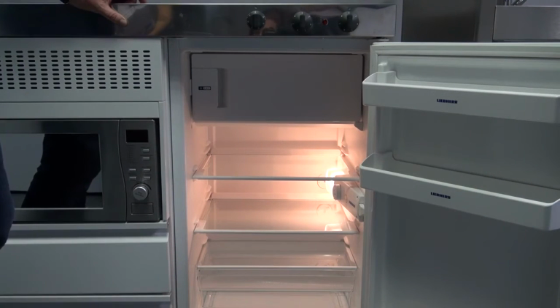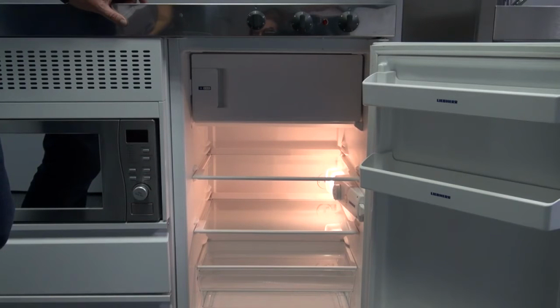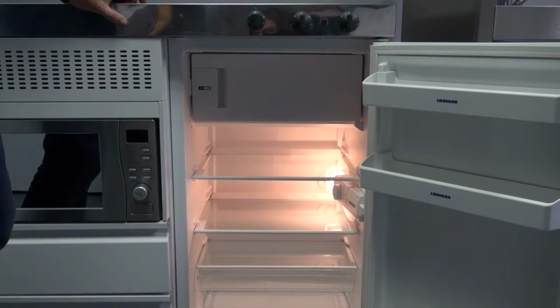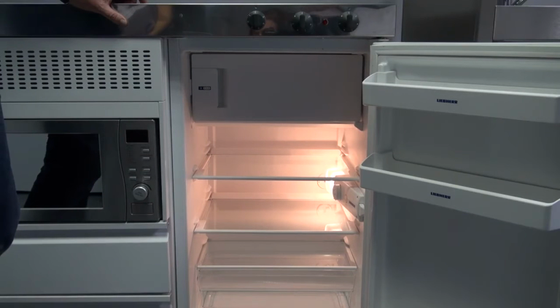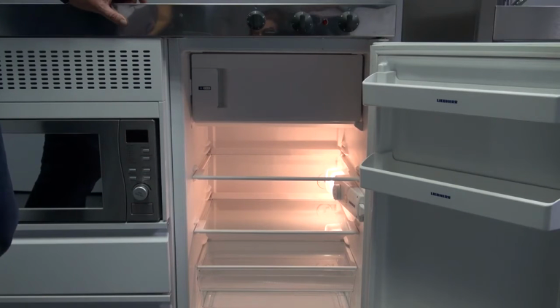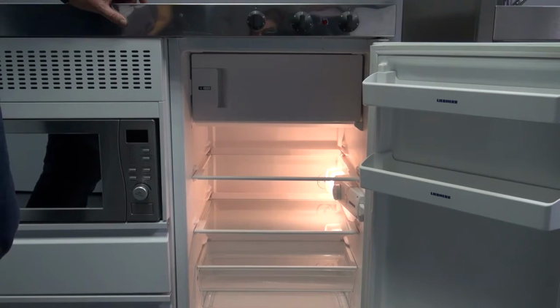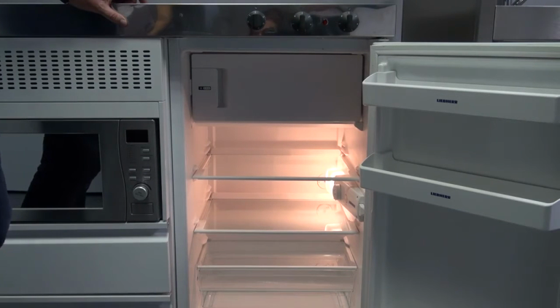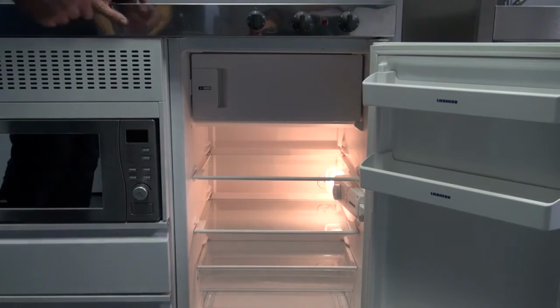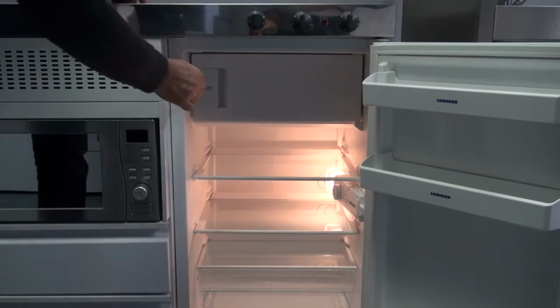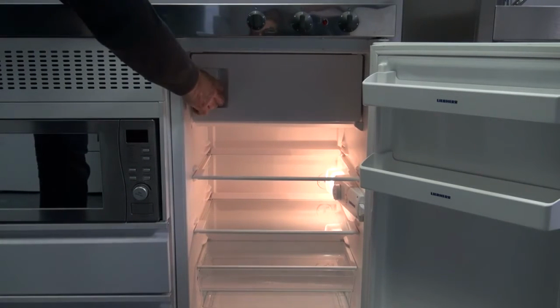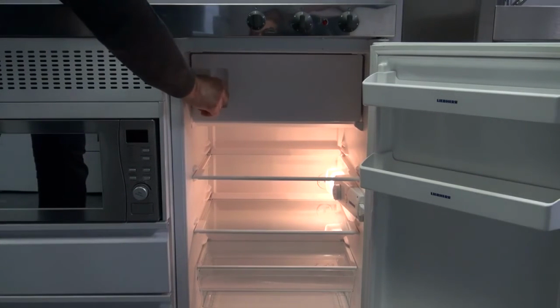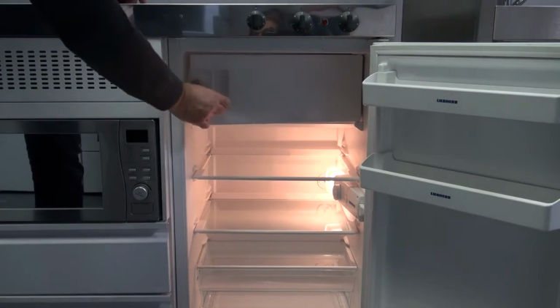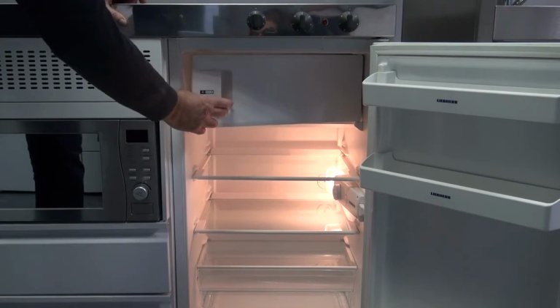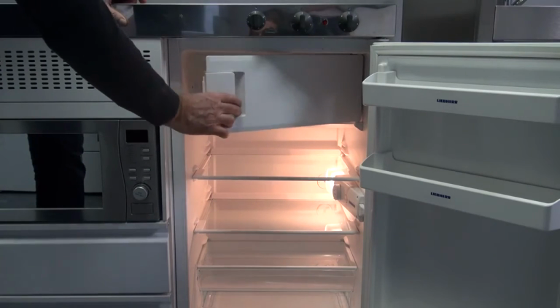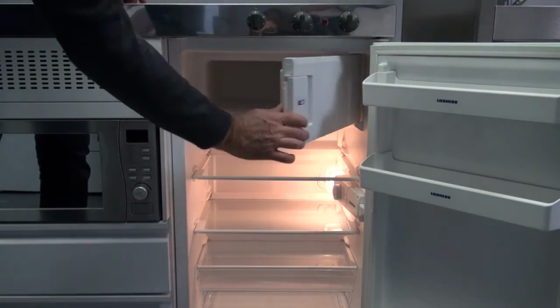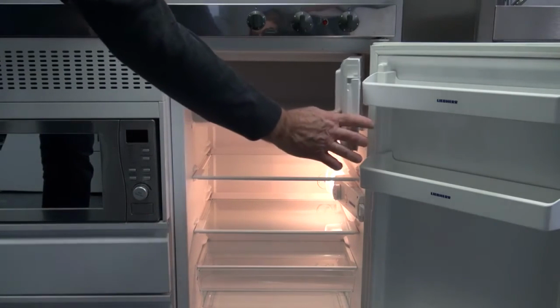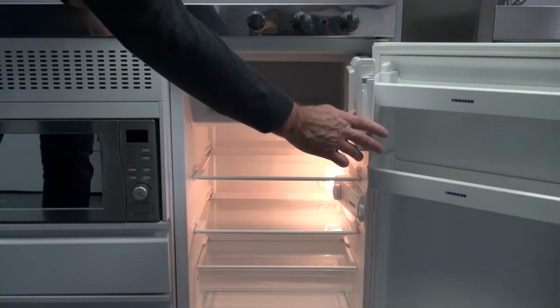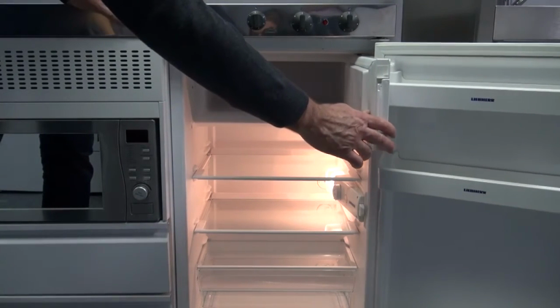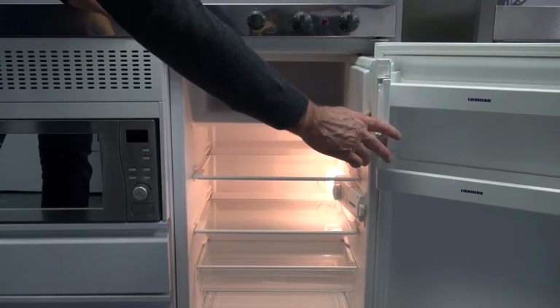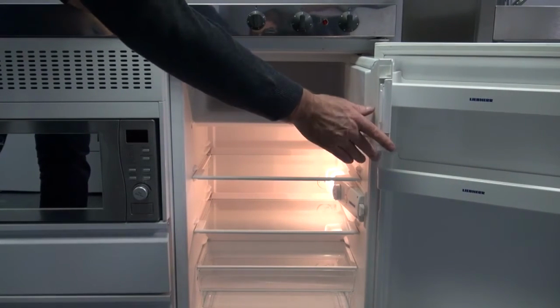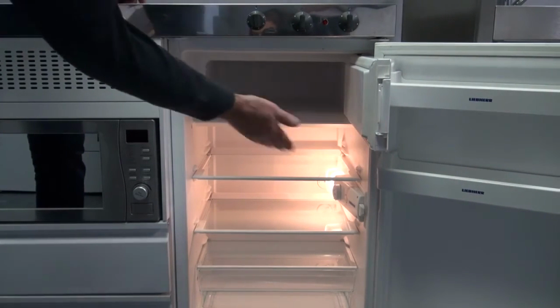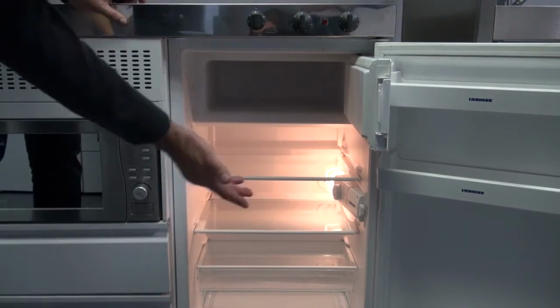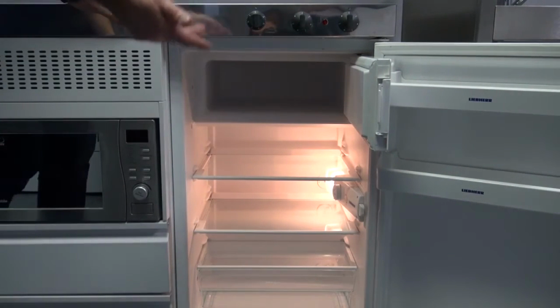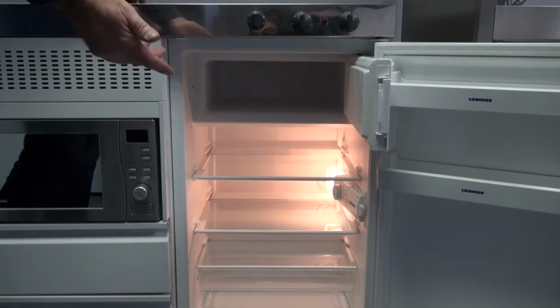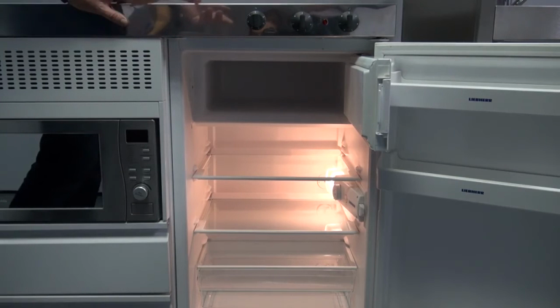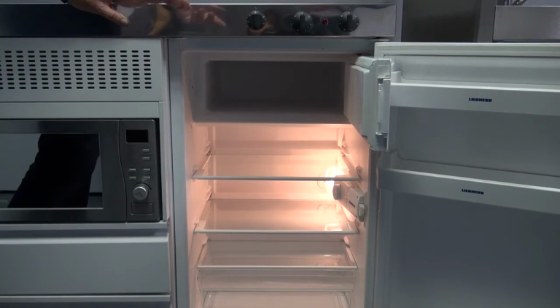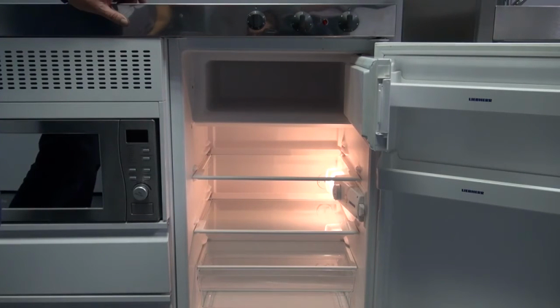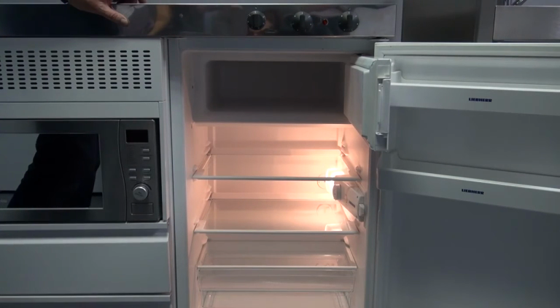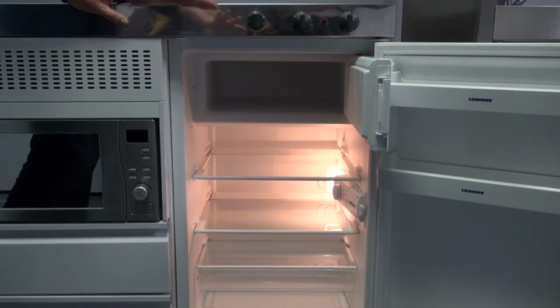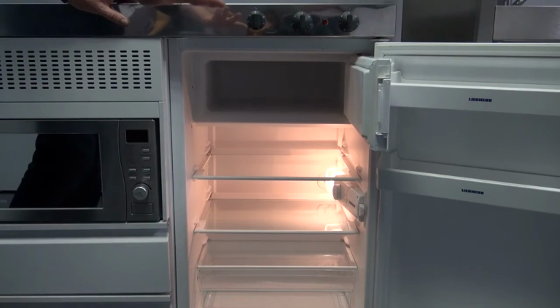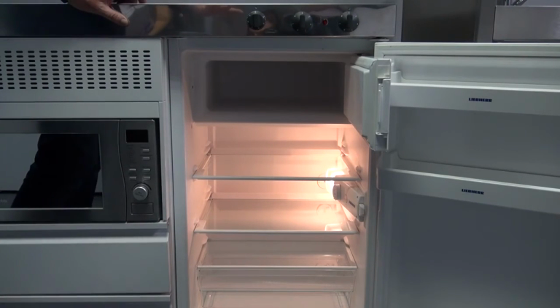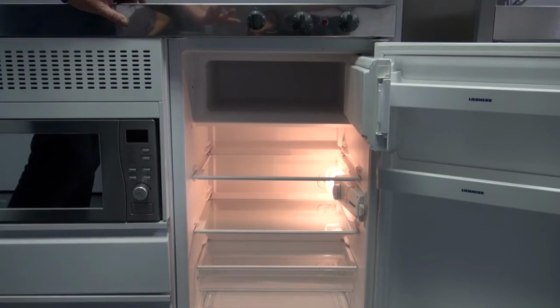The fridge is 120 litre capacity with an 18 litre four star freezer compartment, enabling the user to store frozen goods such as pizzas, fish fingers, and frozen vegetables.